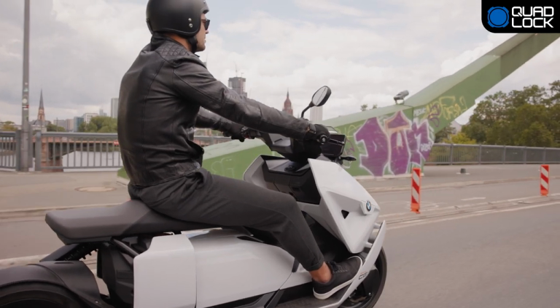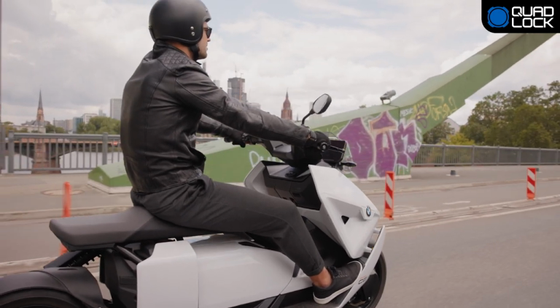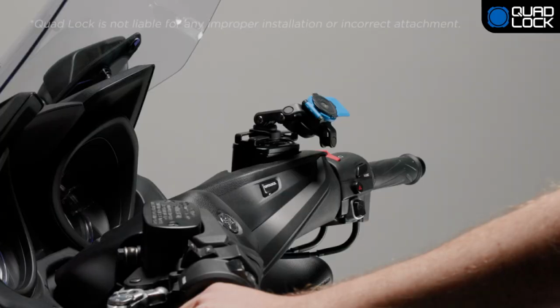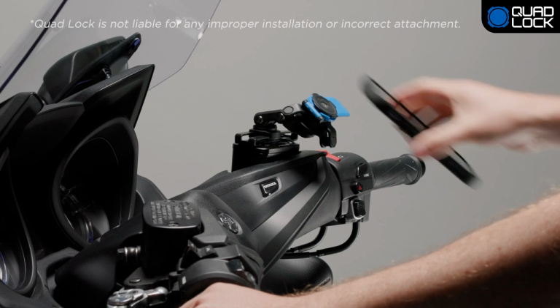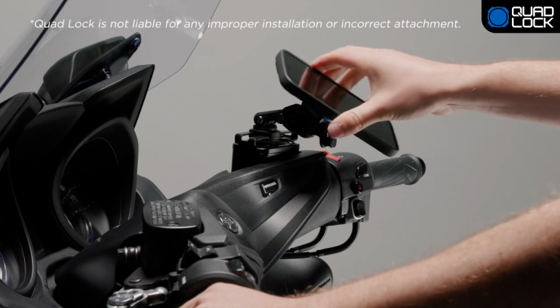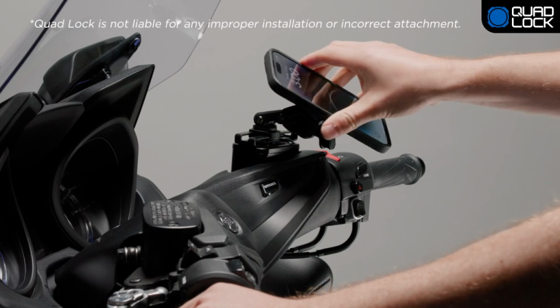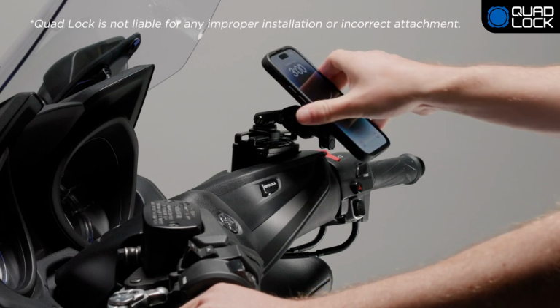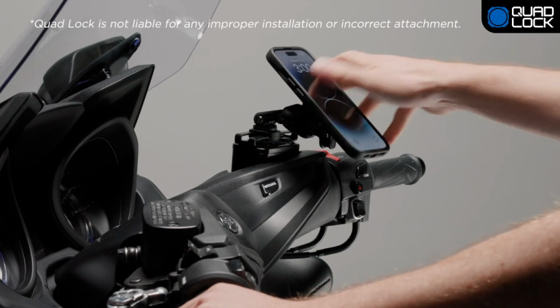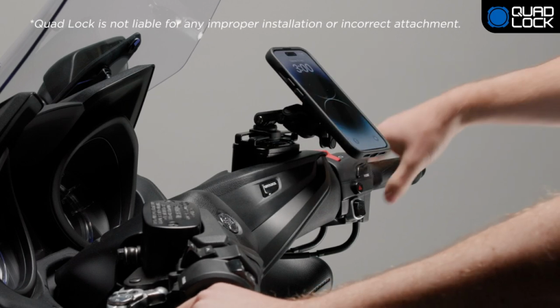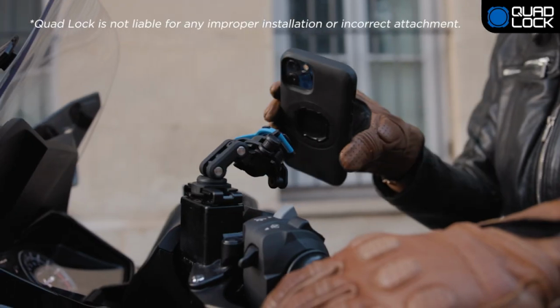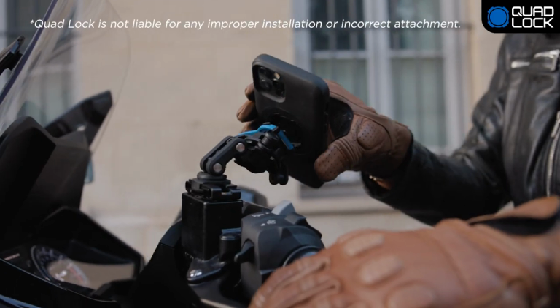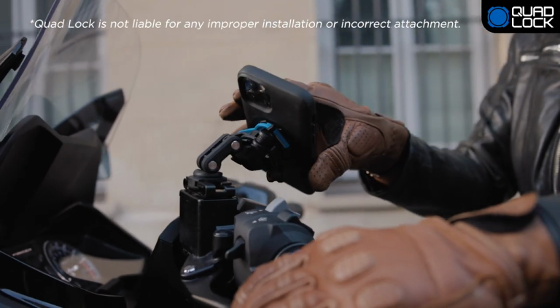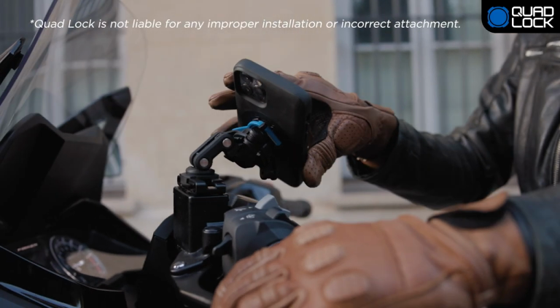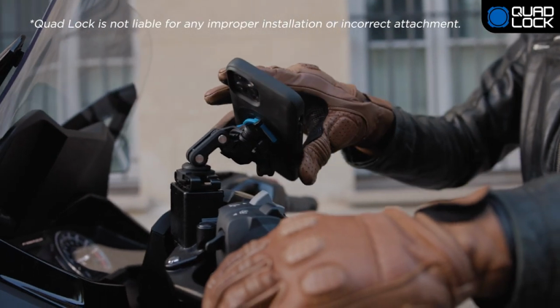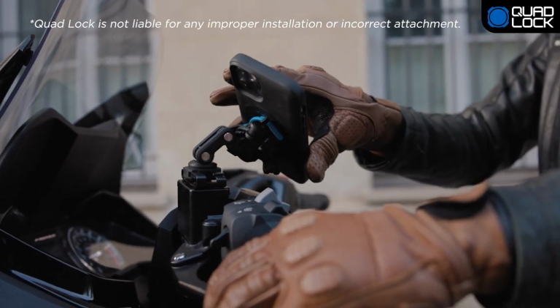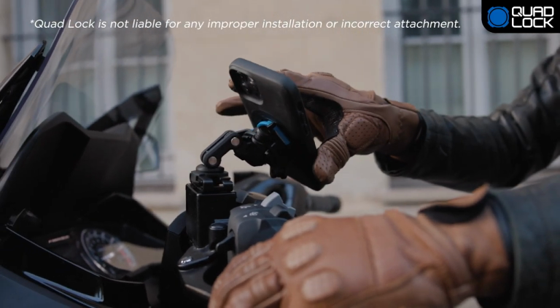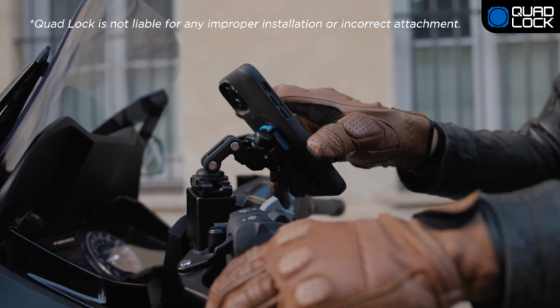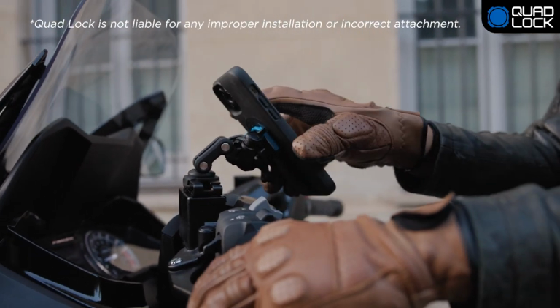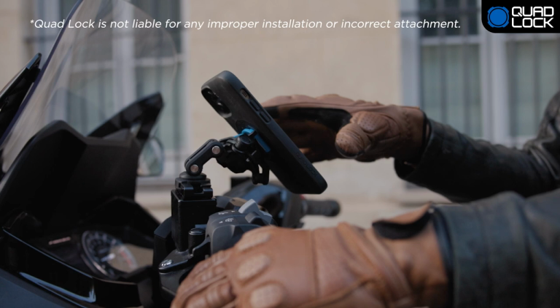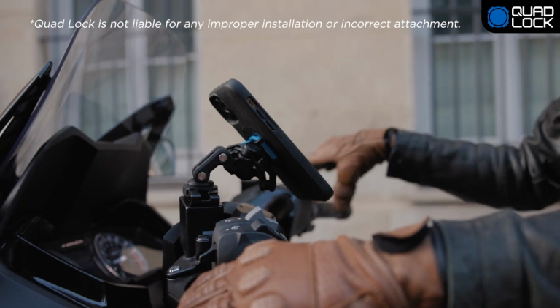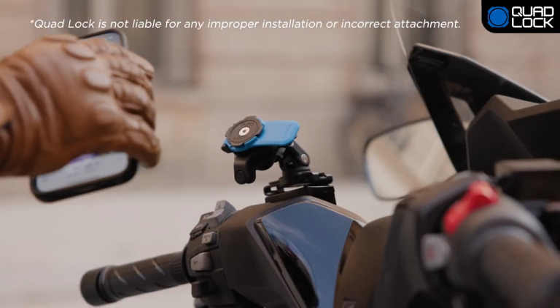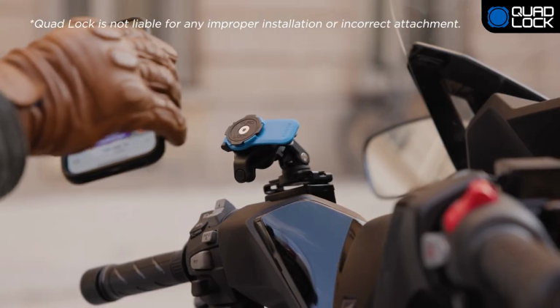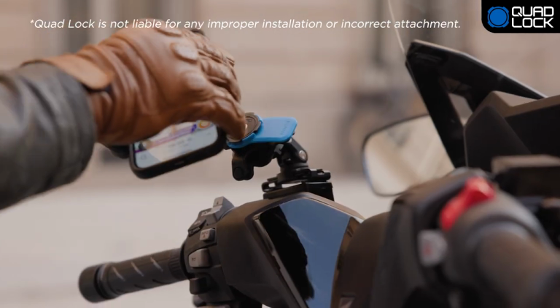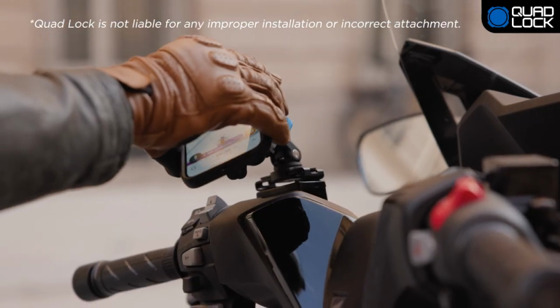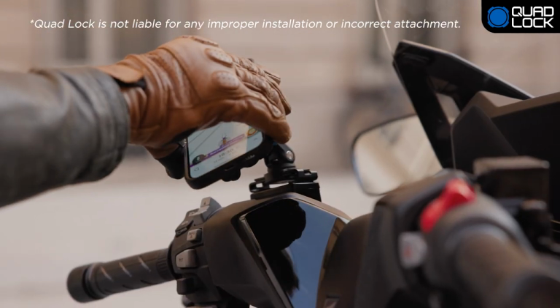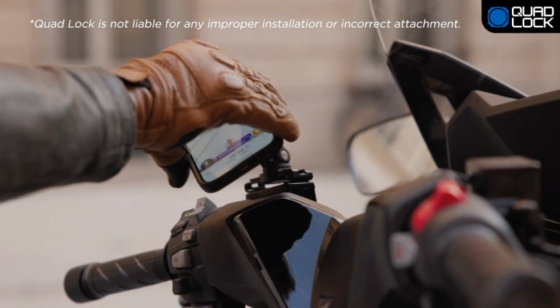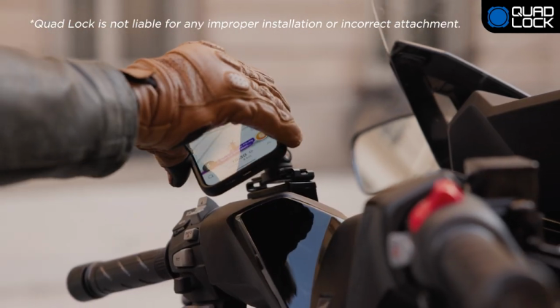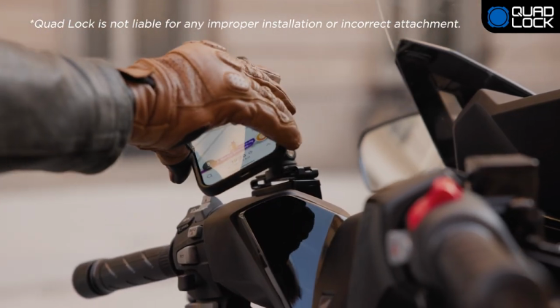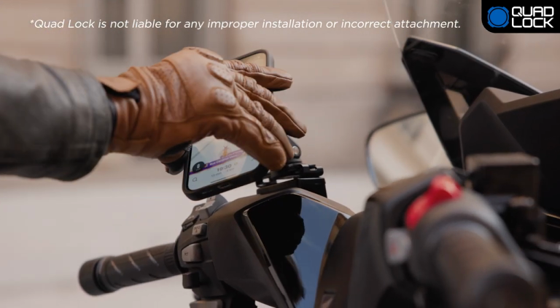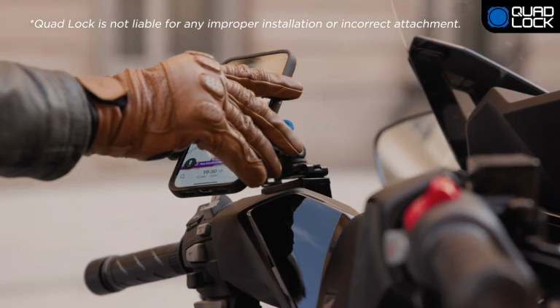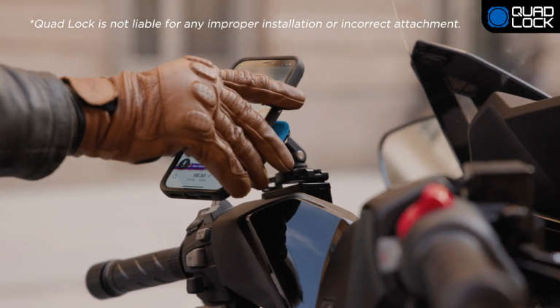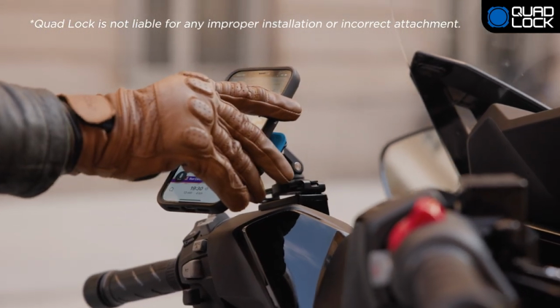To attach your phone, simply position your phone at a 45 degree angle directly above the mount. Push onto the Quad Lock mount until you feel the case engage with the mount, then twist.